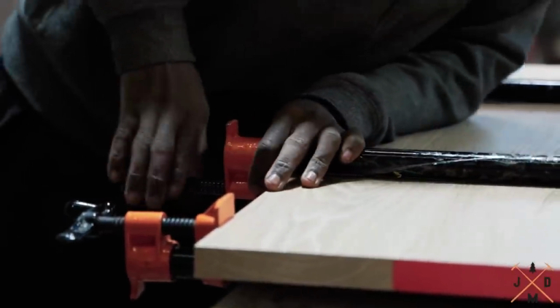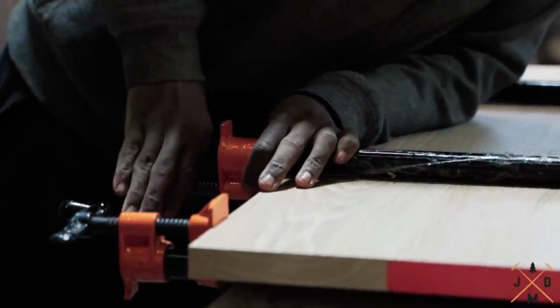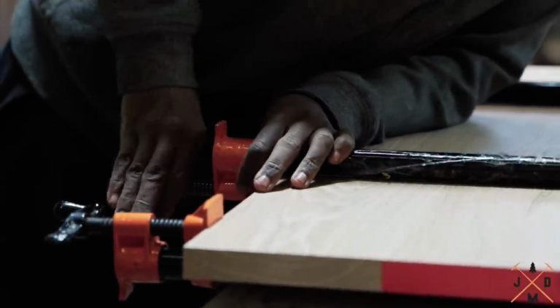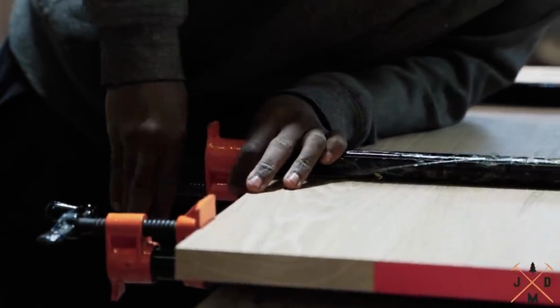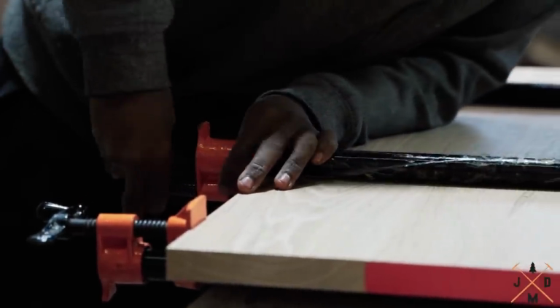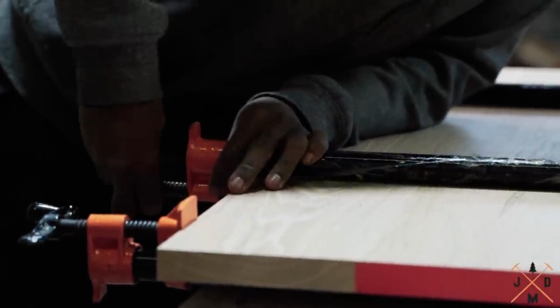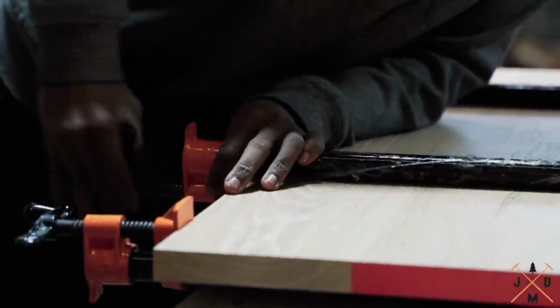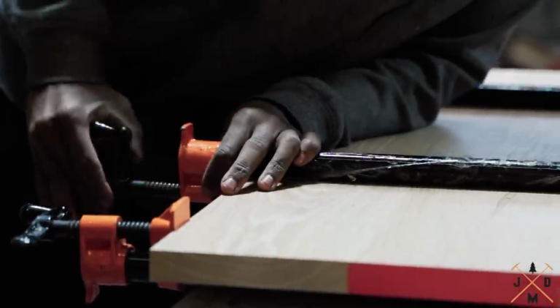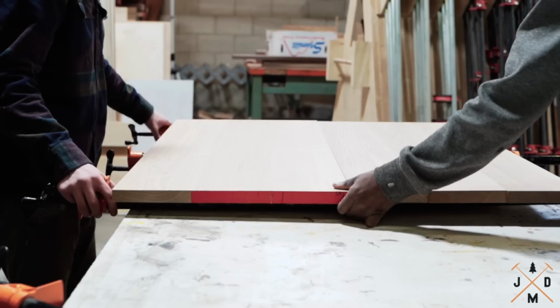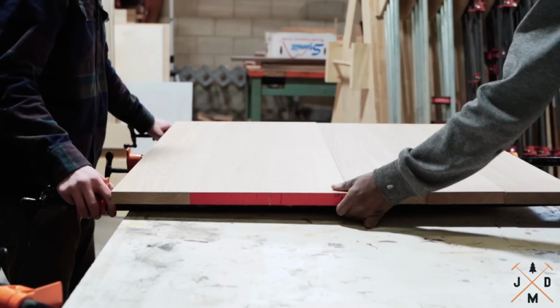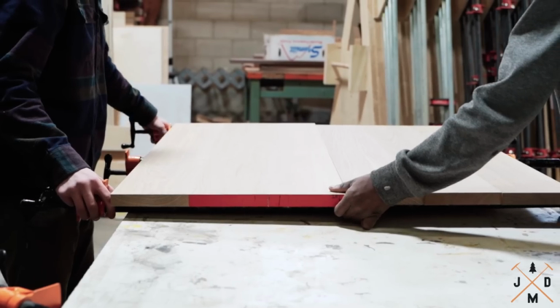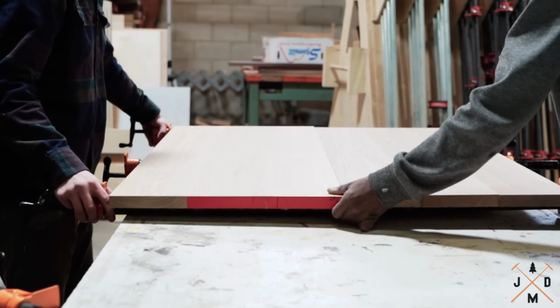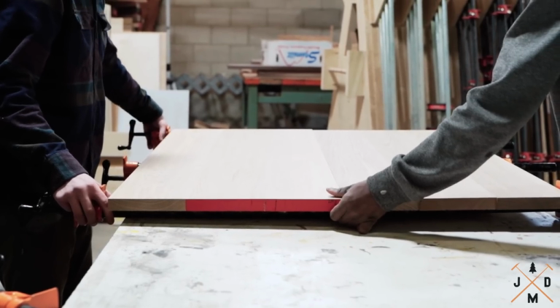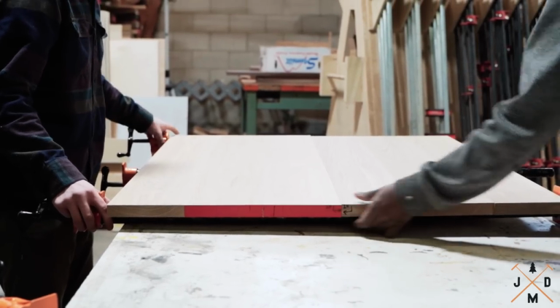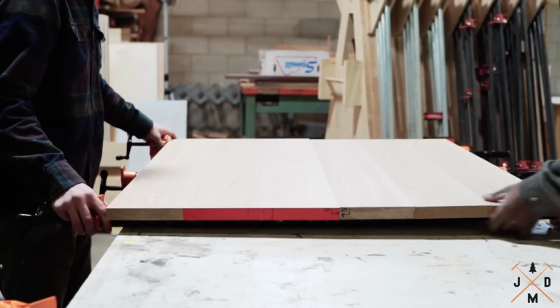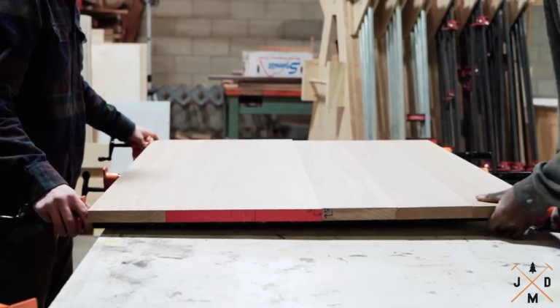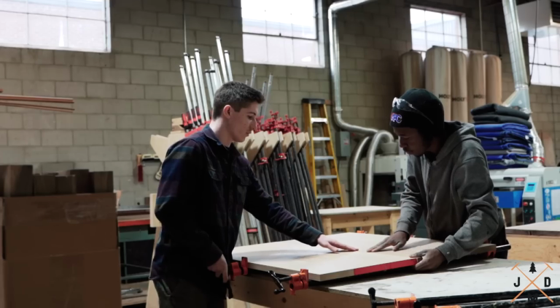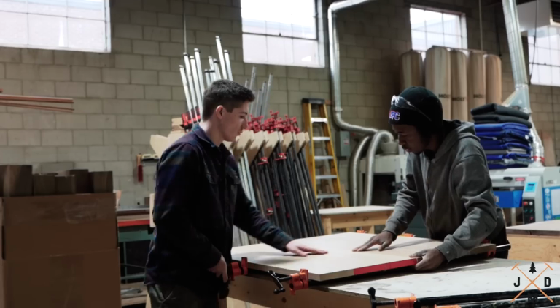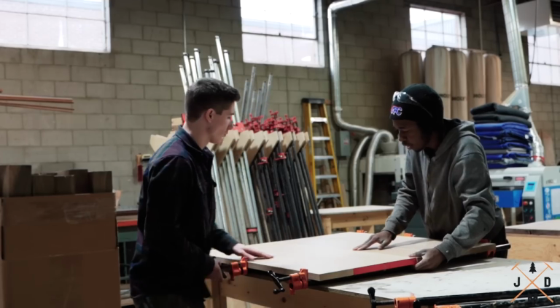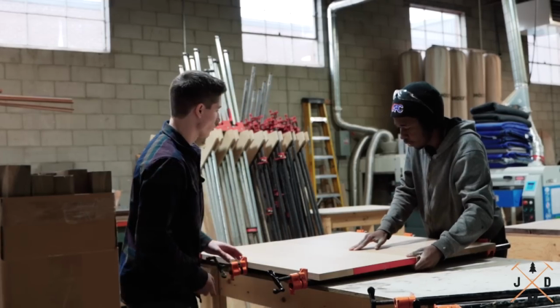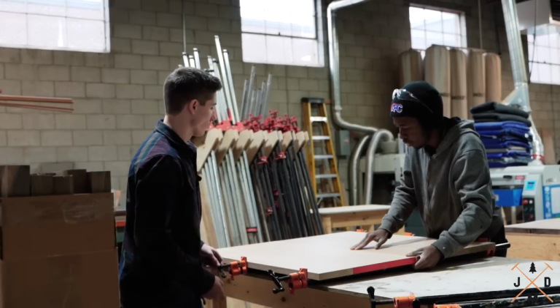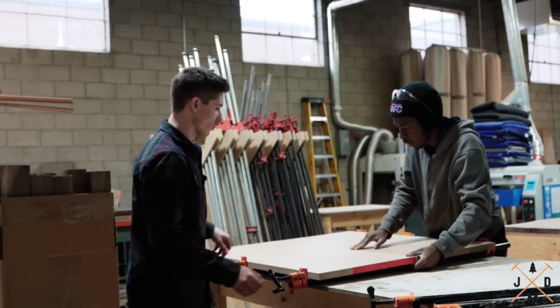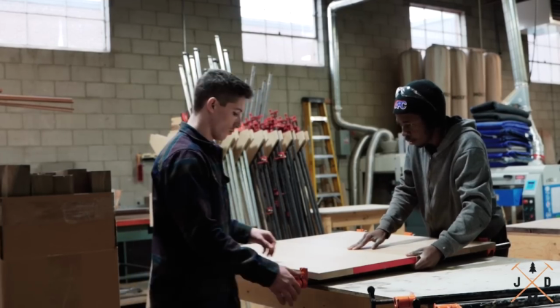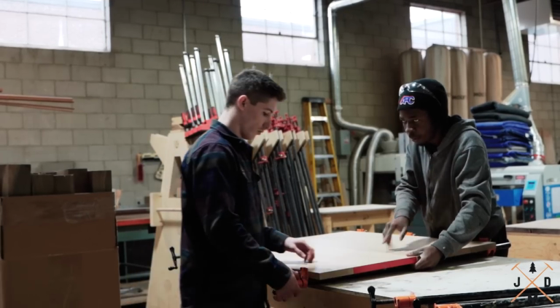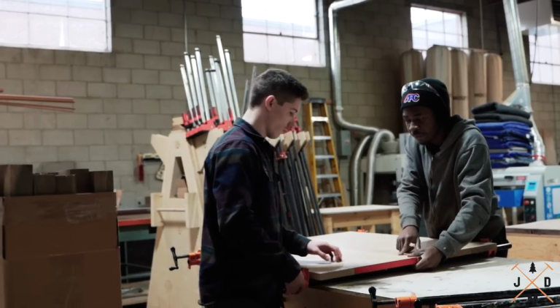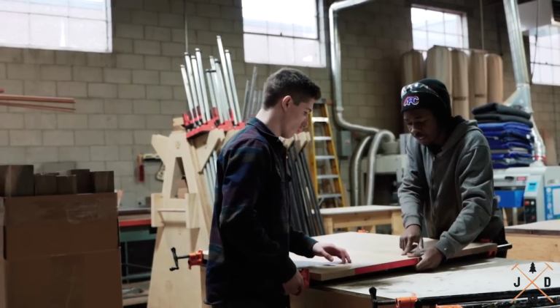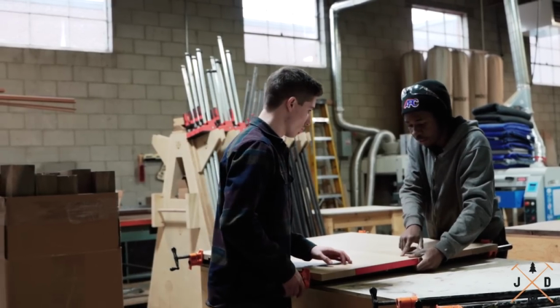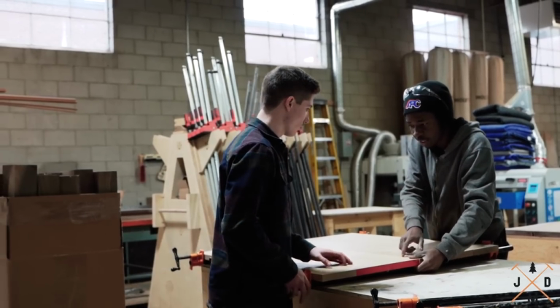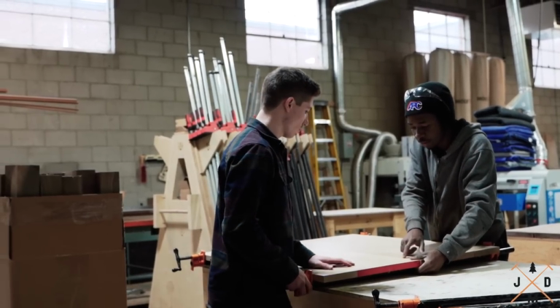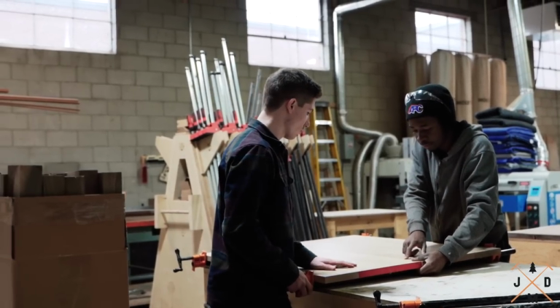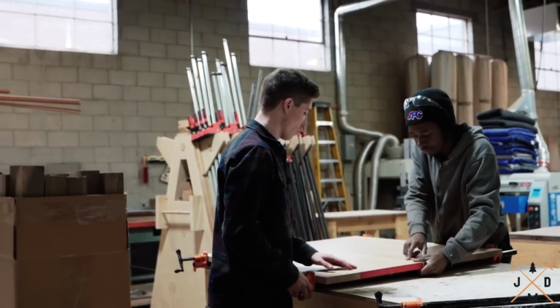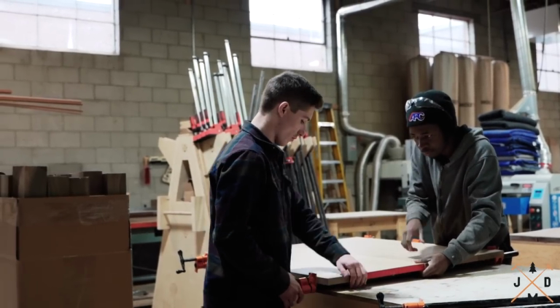Once you've applied glue to the edge of each board, you can clamp the pieces together and wipe off the squeeze-out. Wiping off the excess glue here will make sanding the surface easier and more efficient.